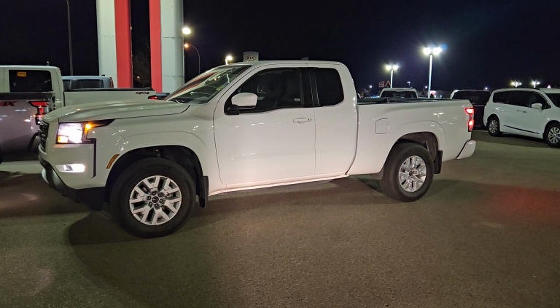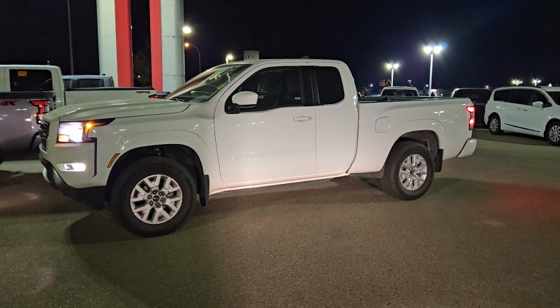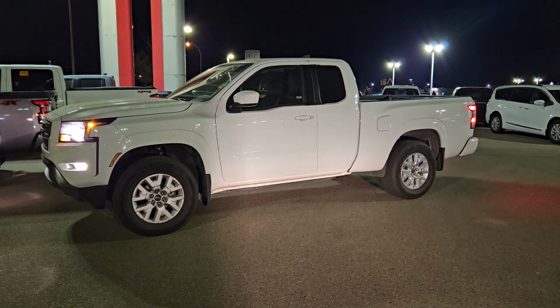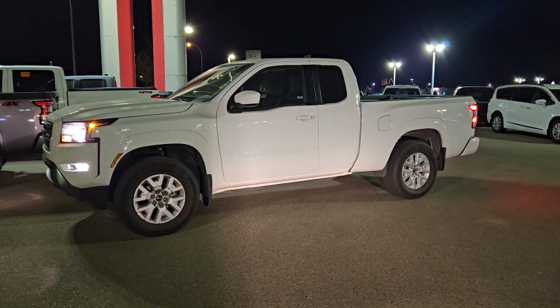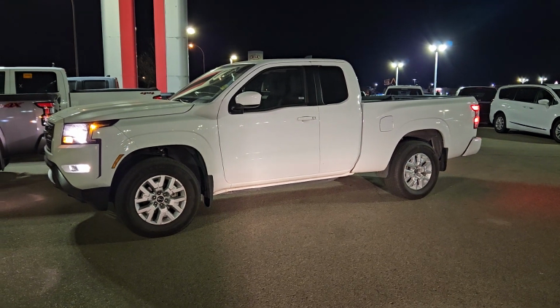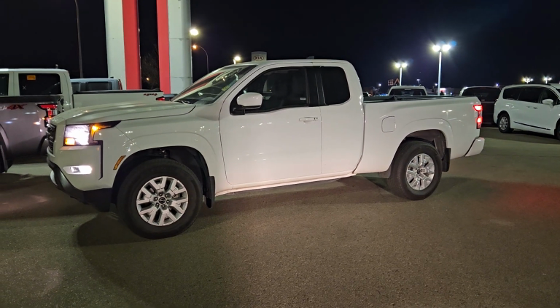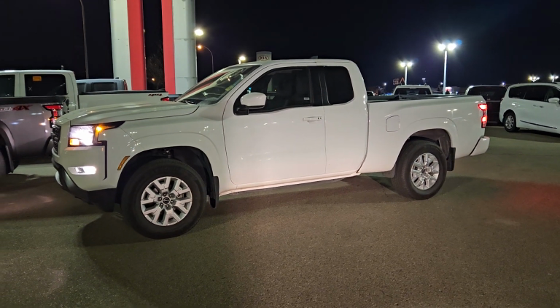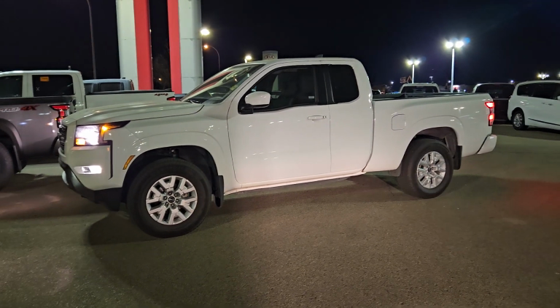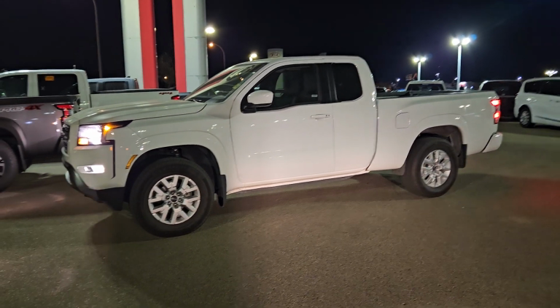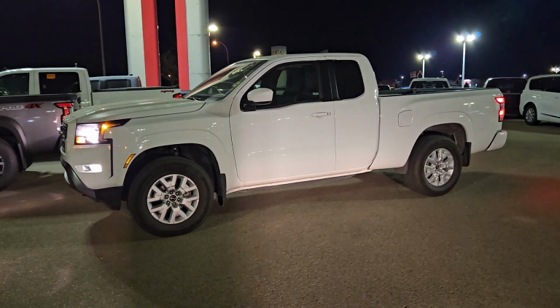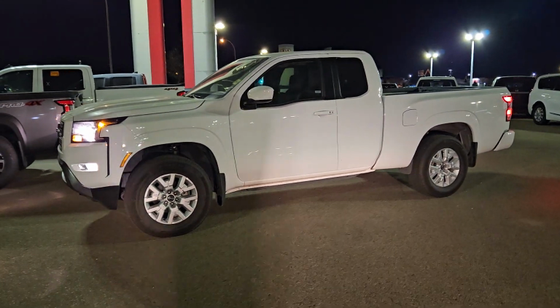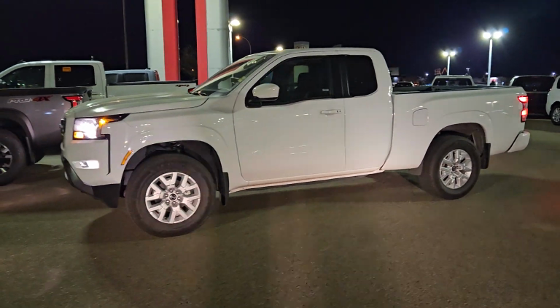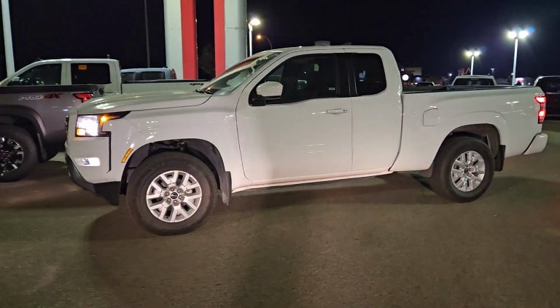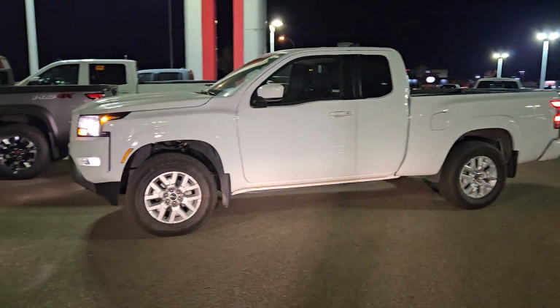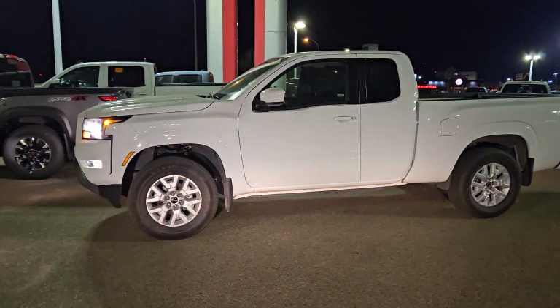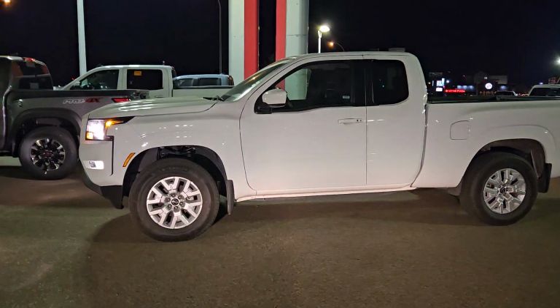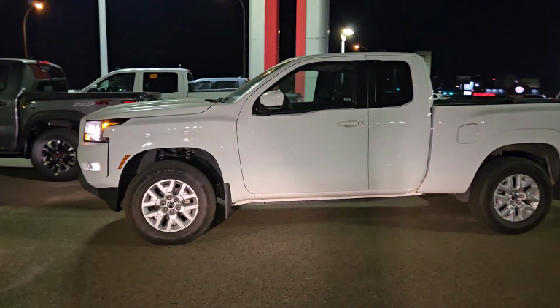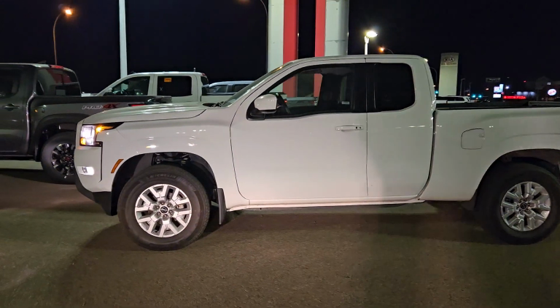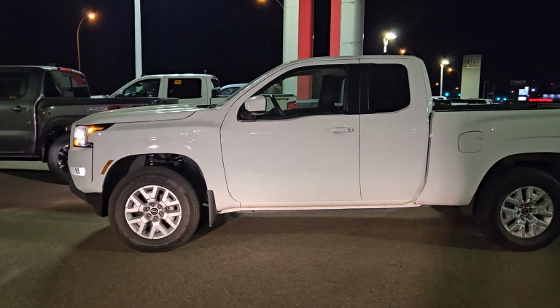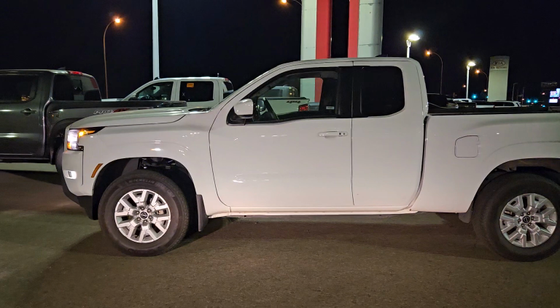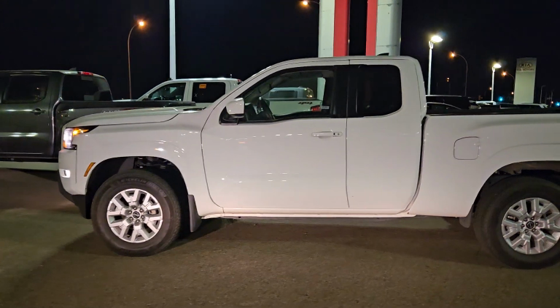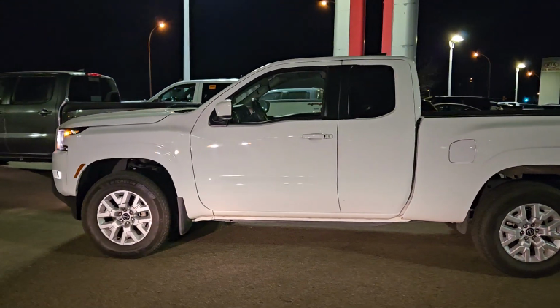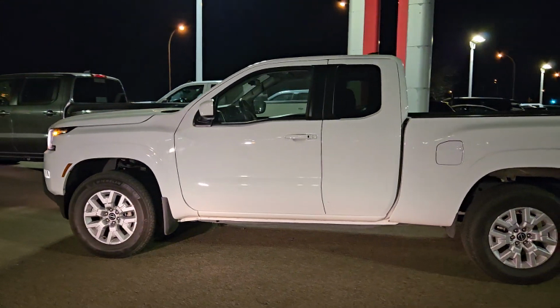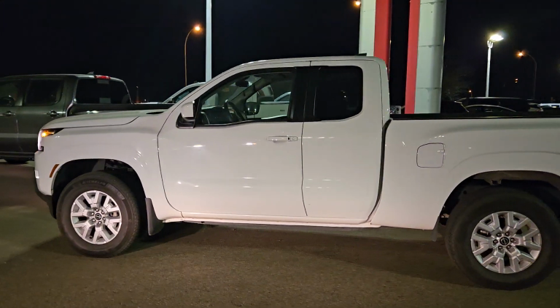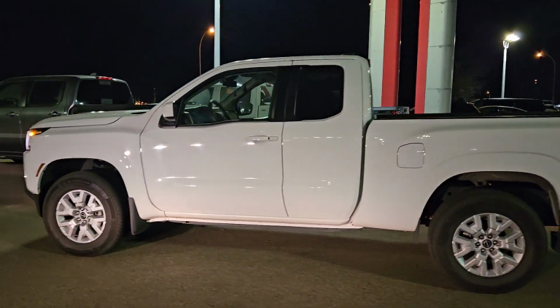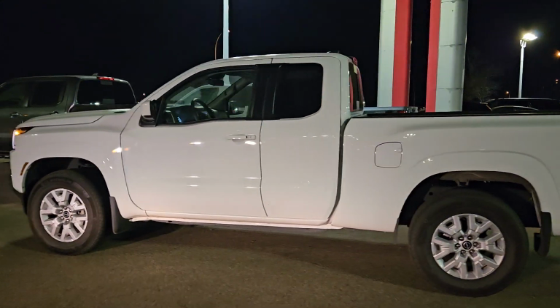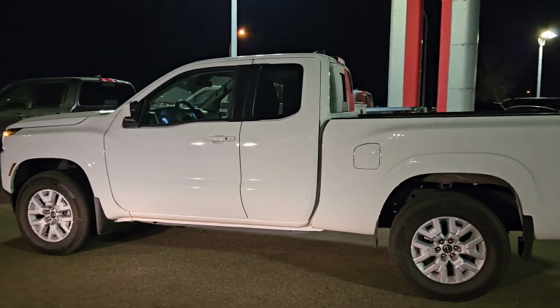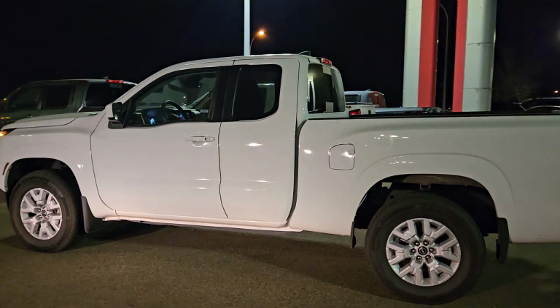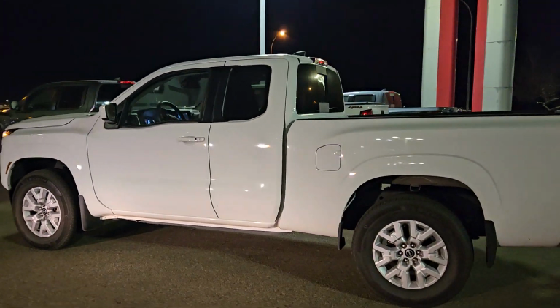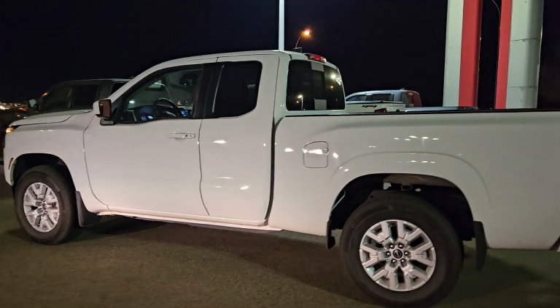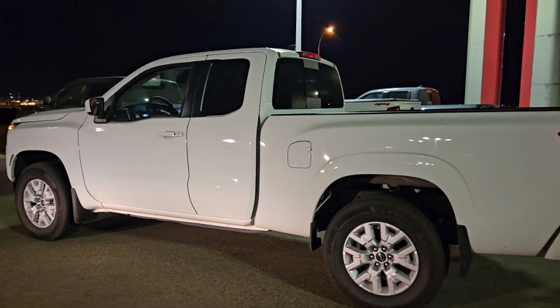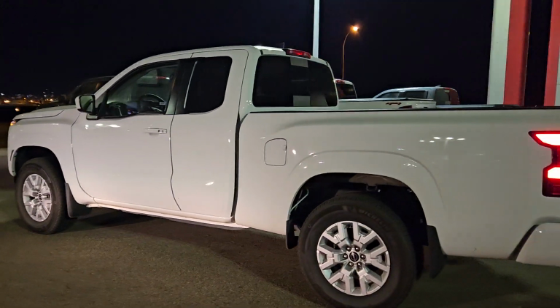Hey Jim, Peter over at Shearwood Park Nissan. I just wanted to shoot a quick video around this 2023 Nissan Frontier King Cab you inquired about.